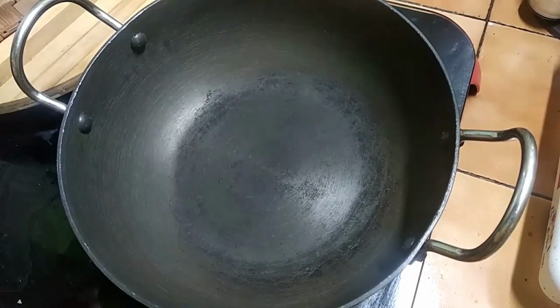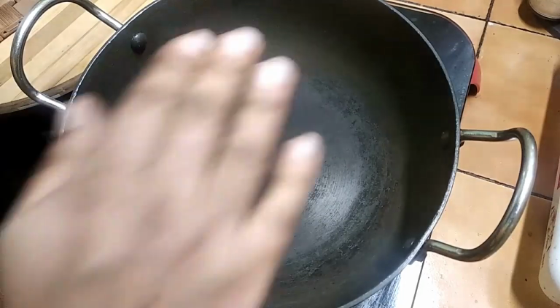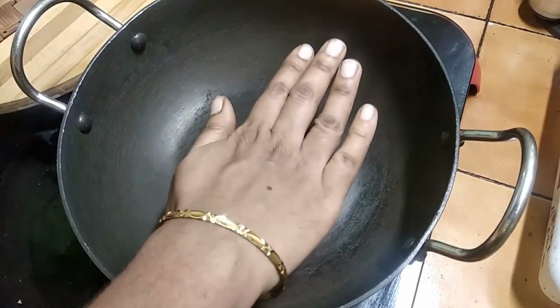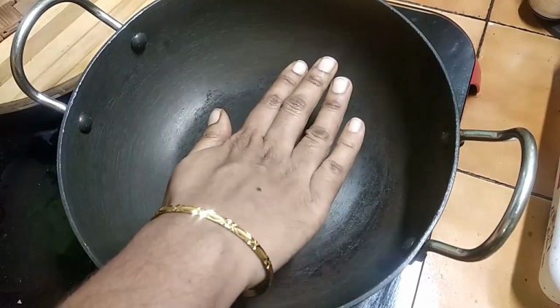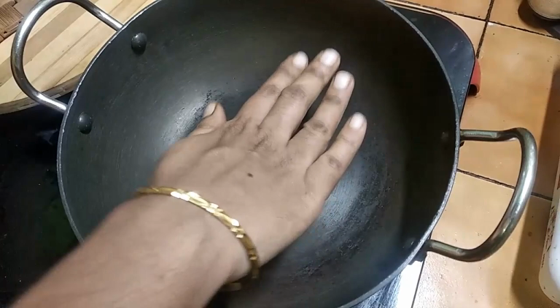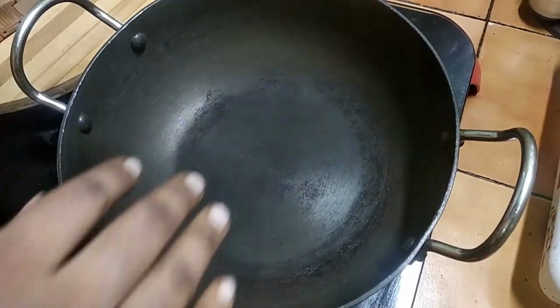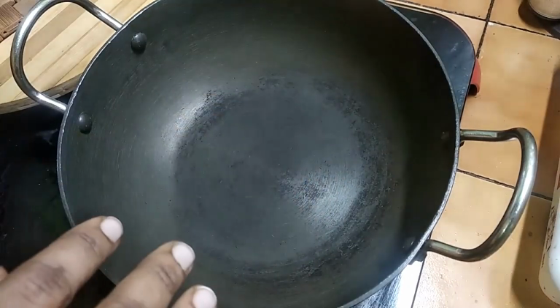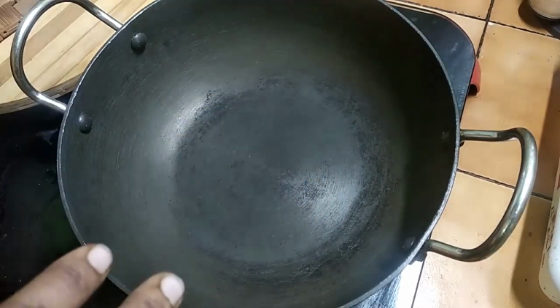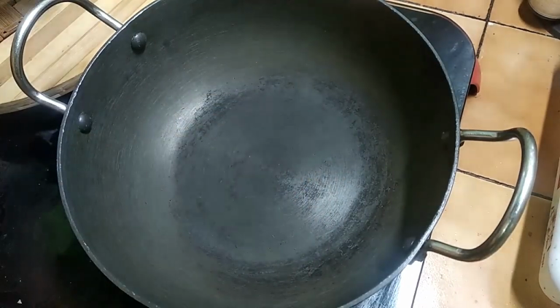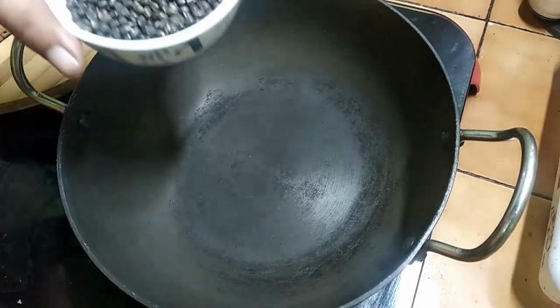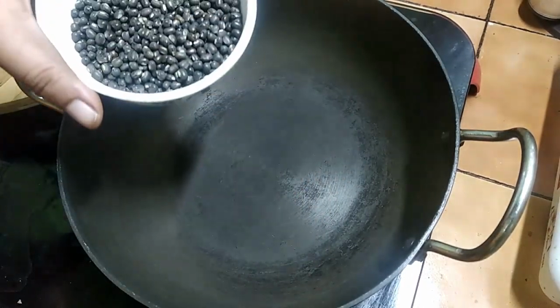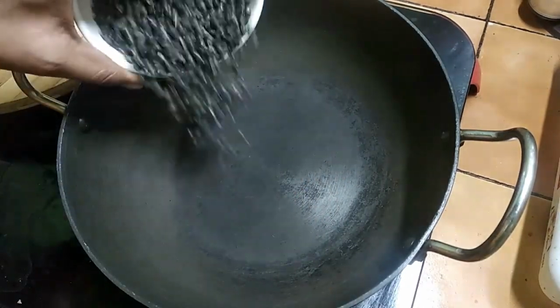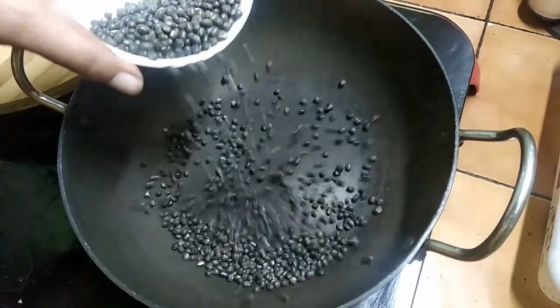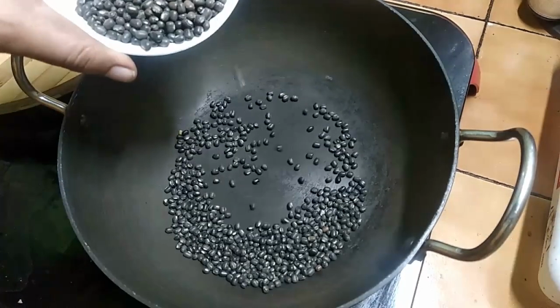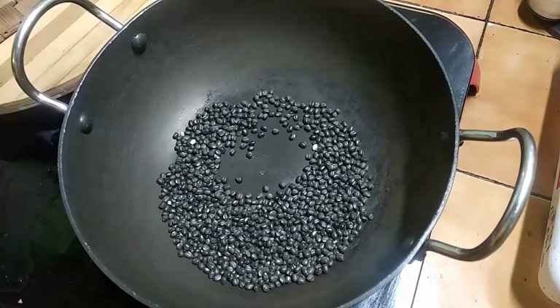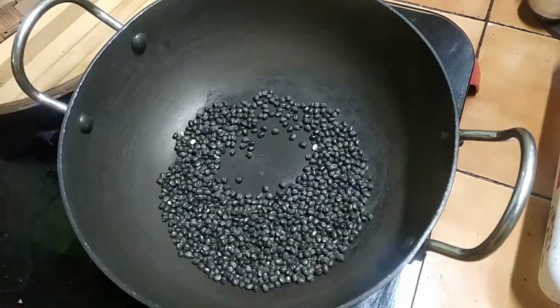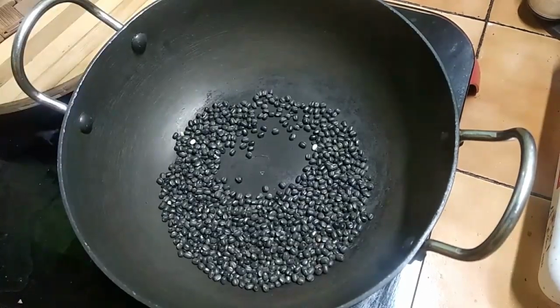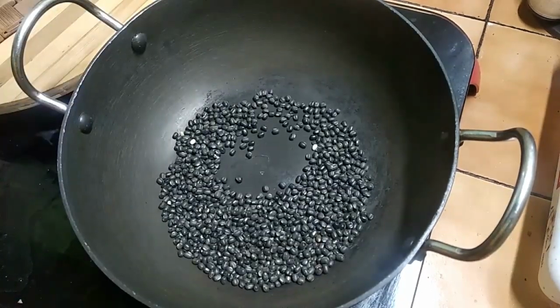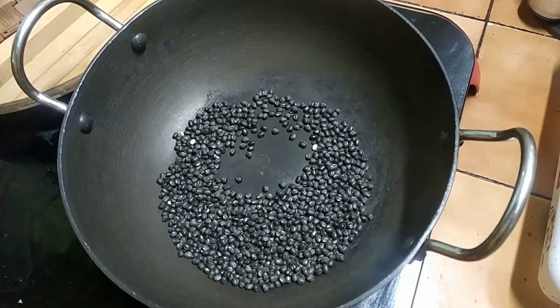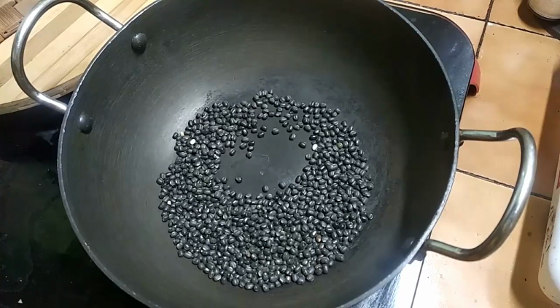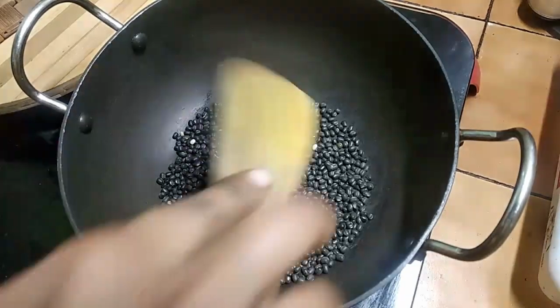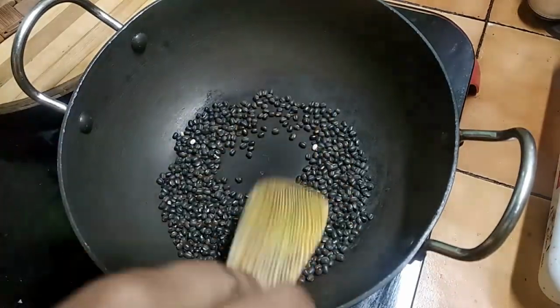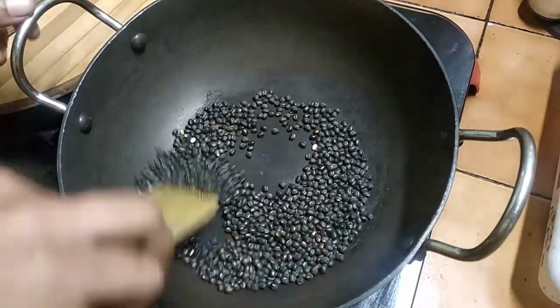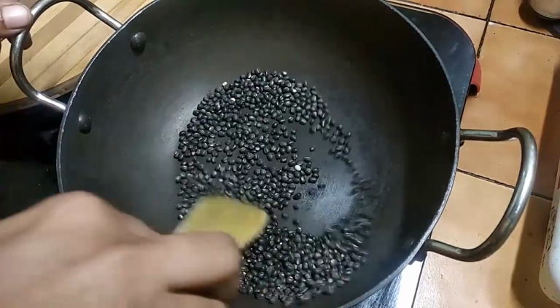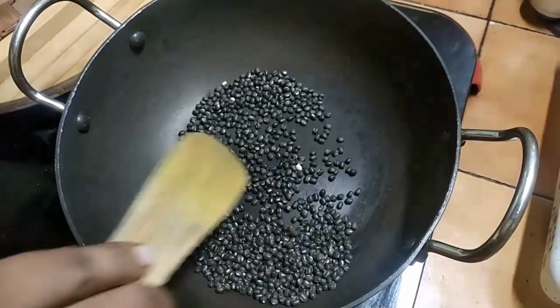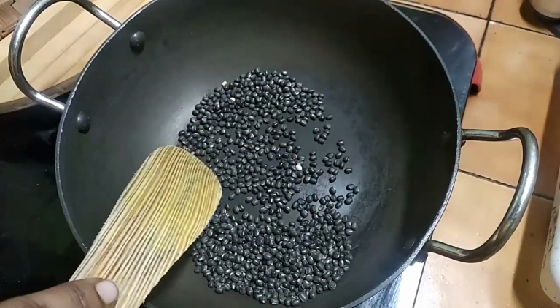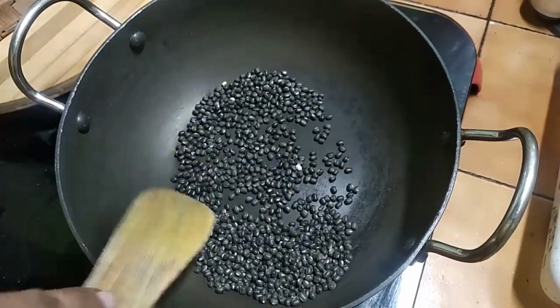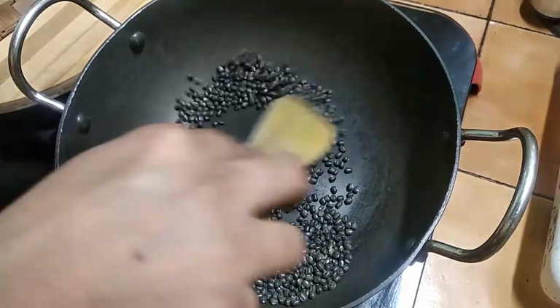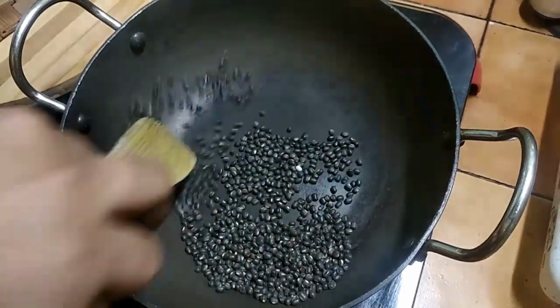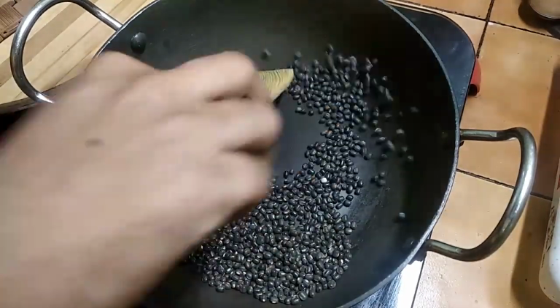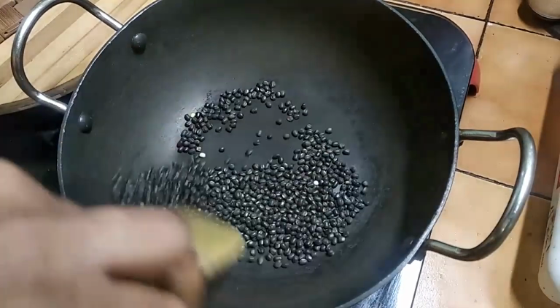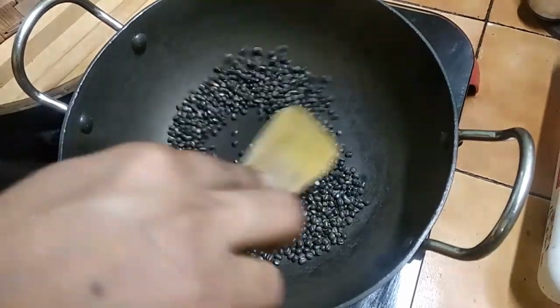We can add the juice very well. And we will pour it into a lot of water. We will need a lot of water.